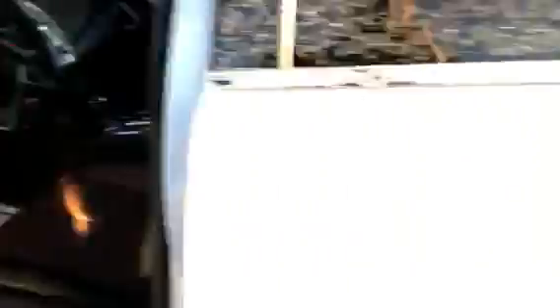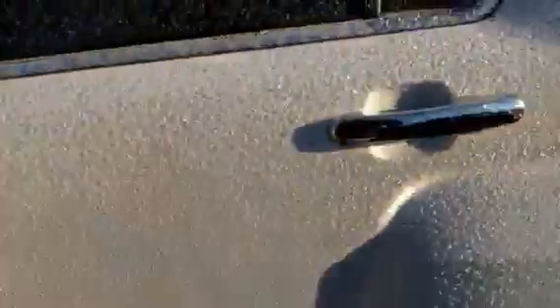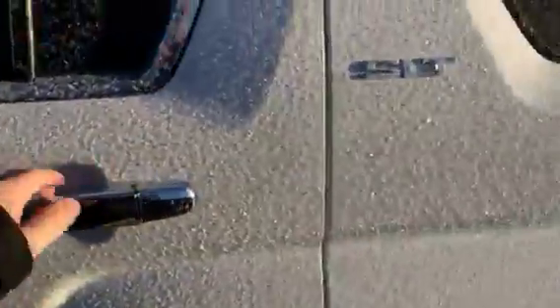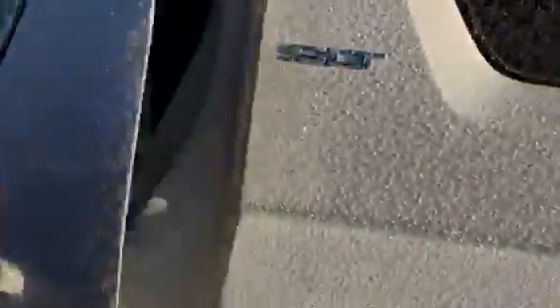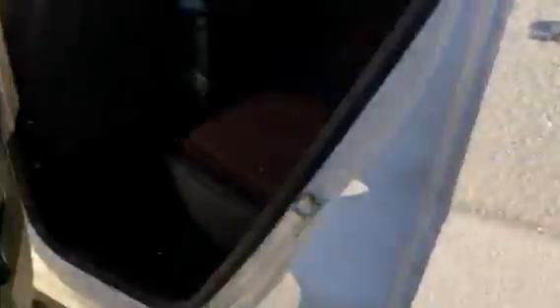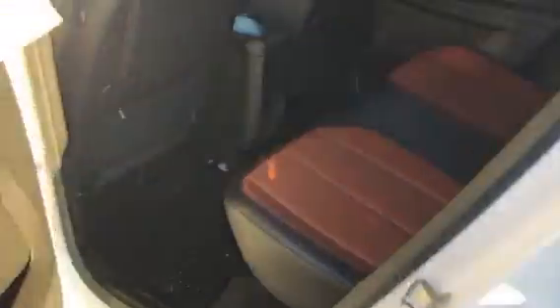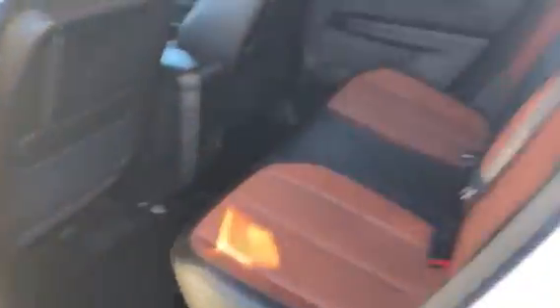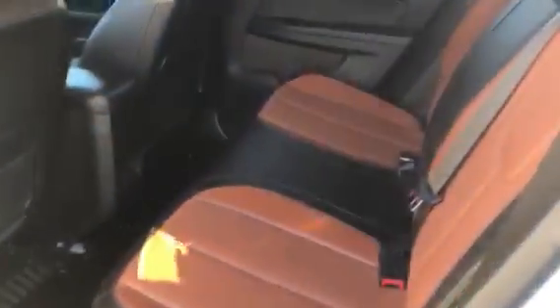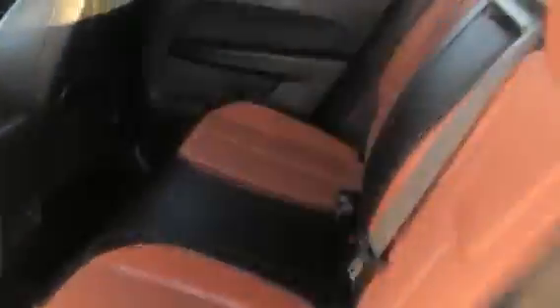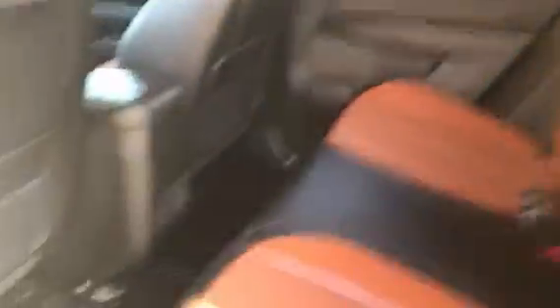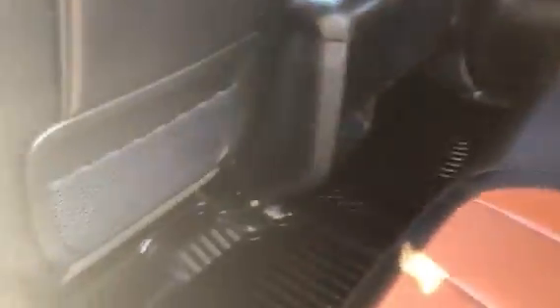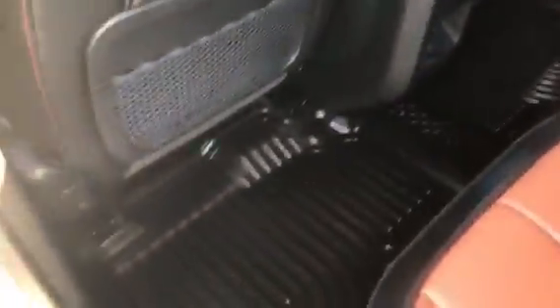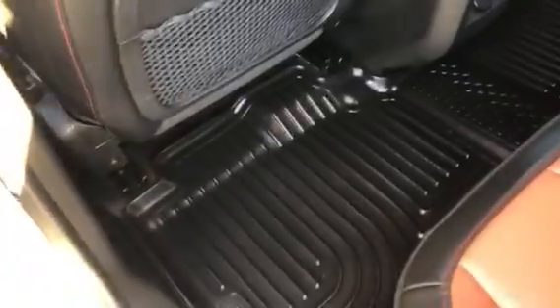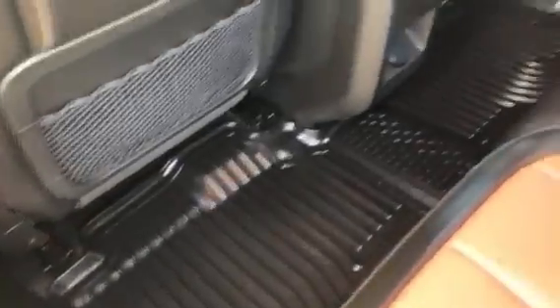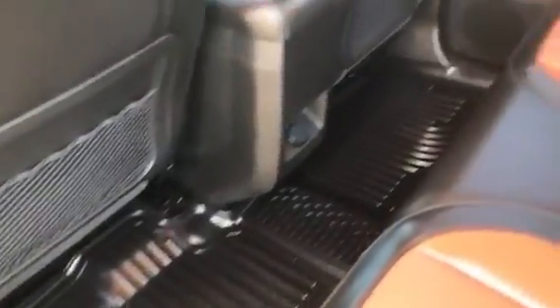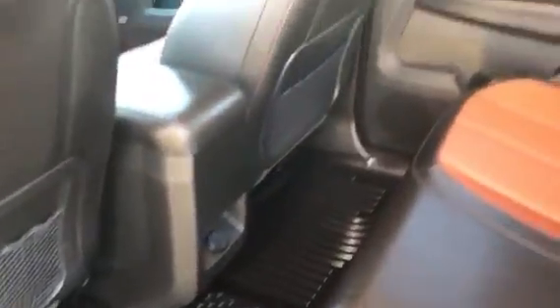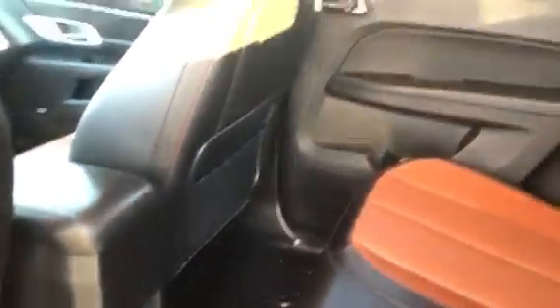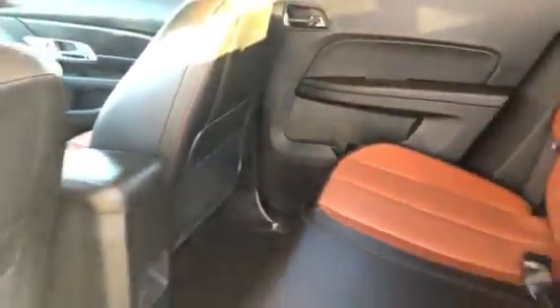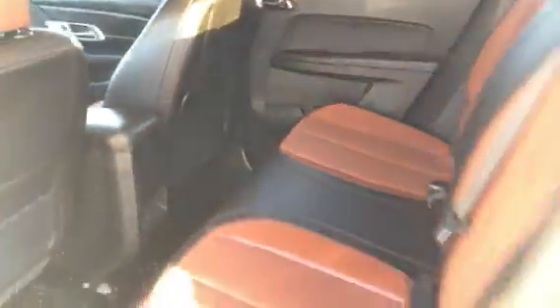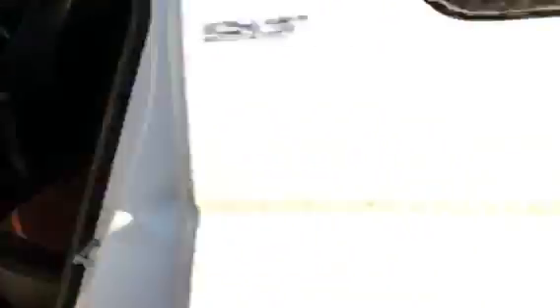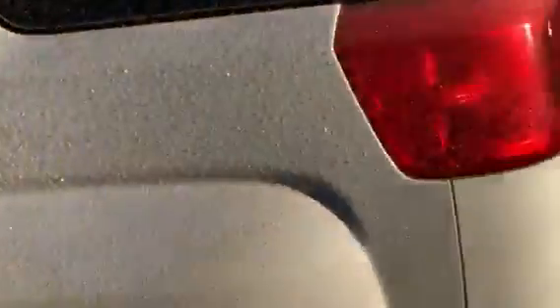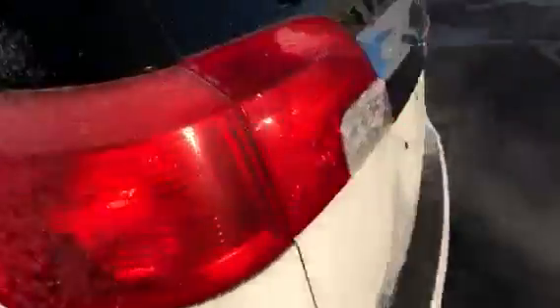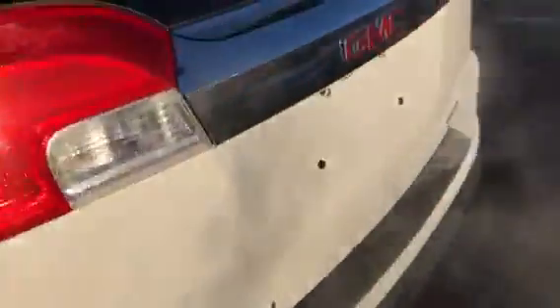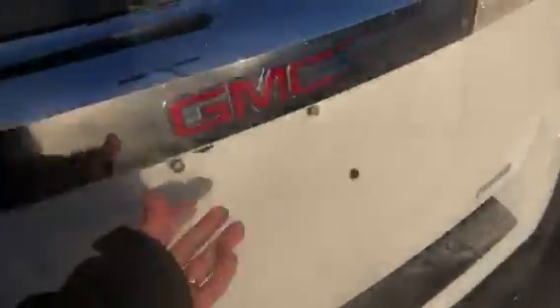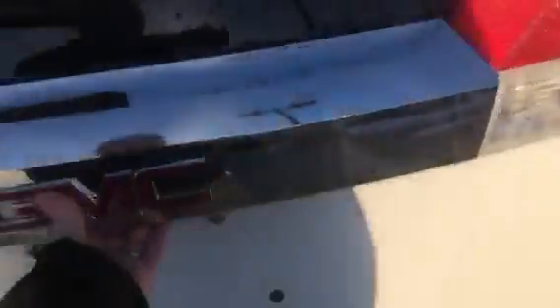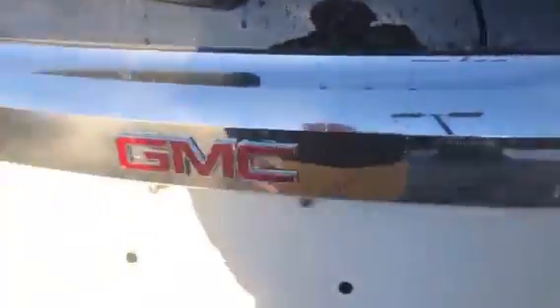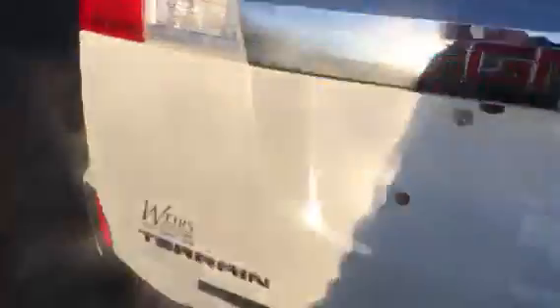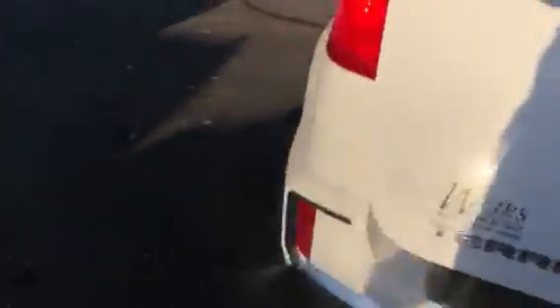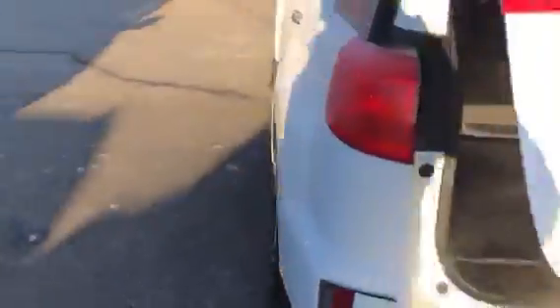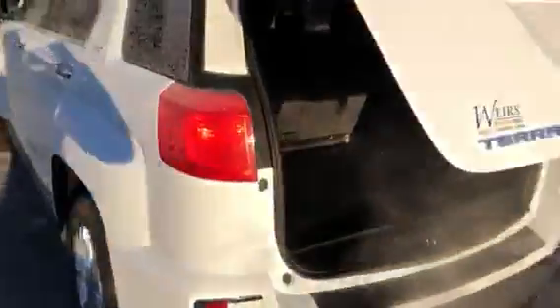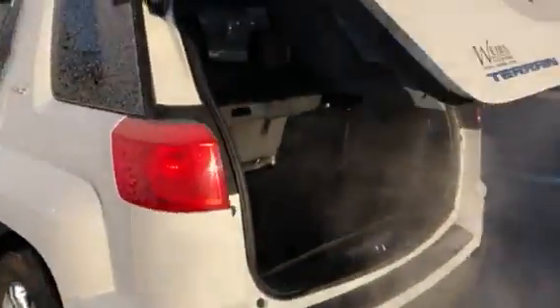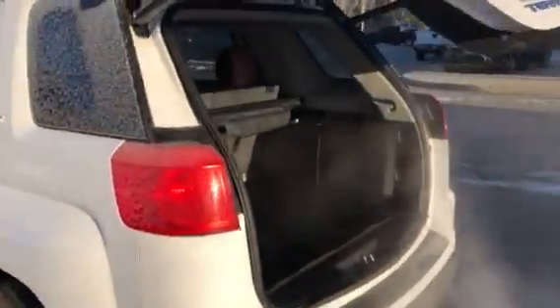Let's take a look at the back seats — again, full two-tone leather. It does have the full all-weather mats that go across the whole floor in the back. Let's take a look and open the power tailgate.